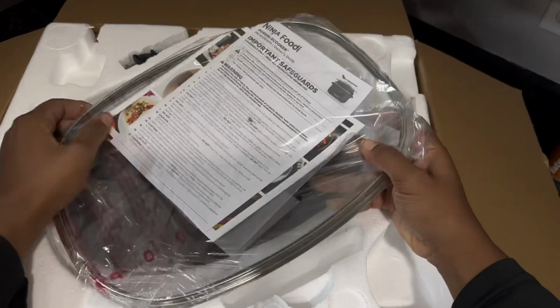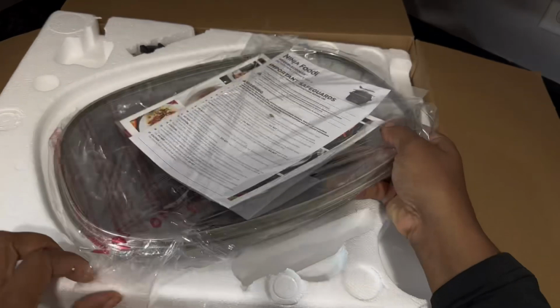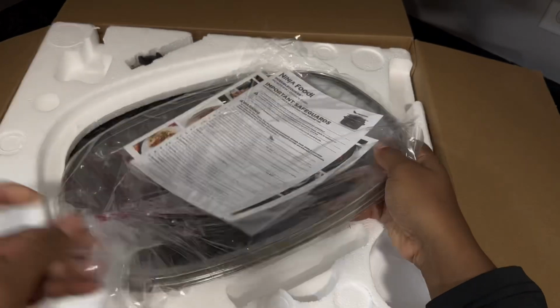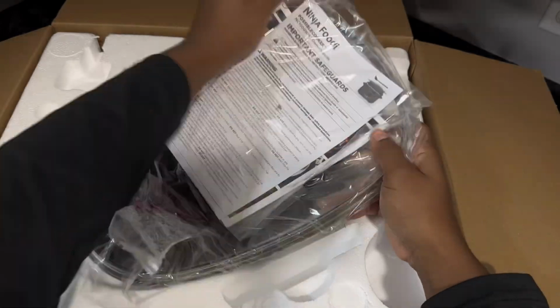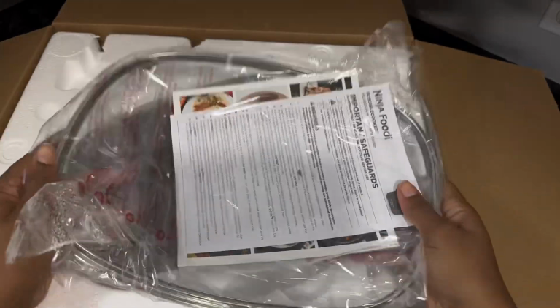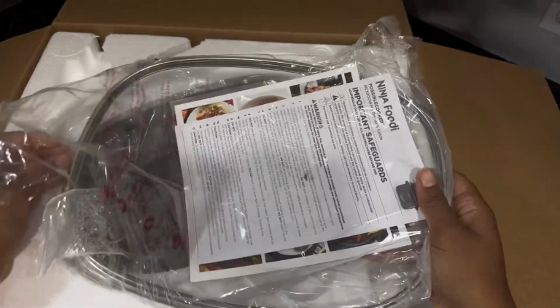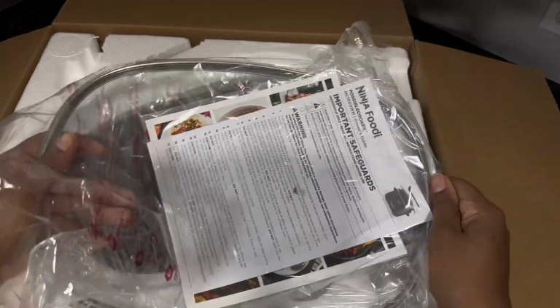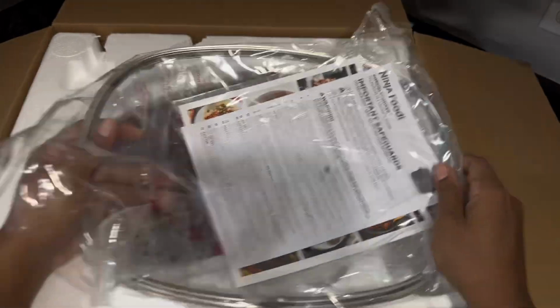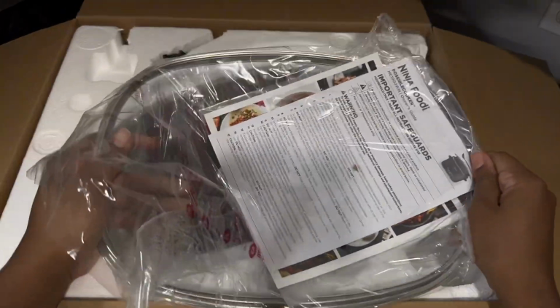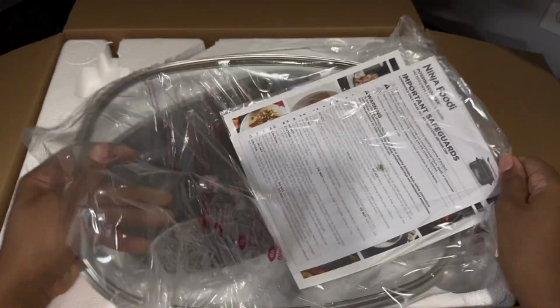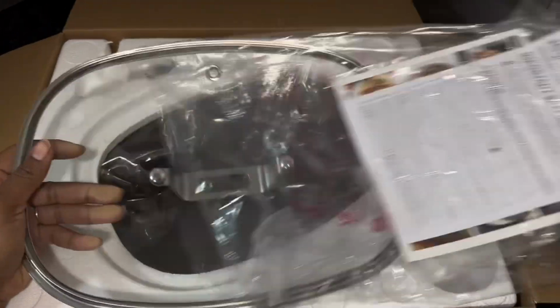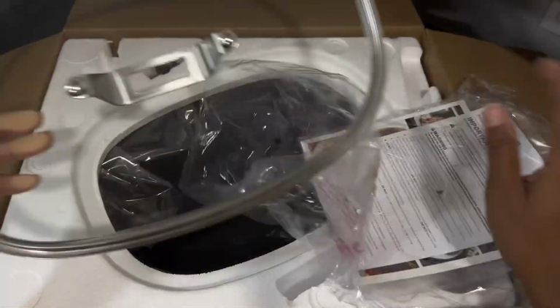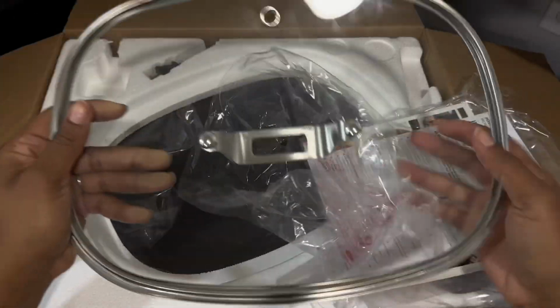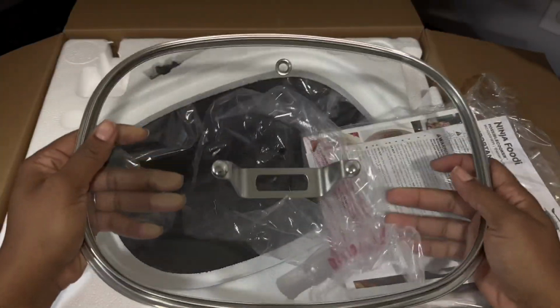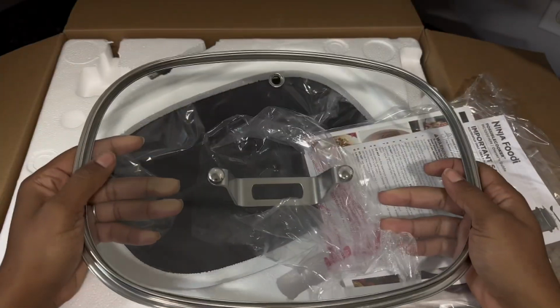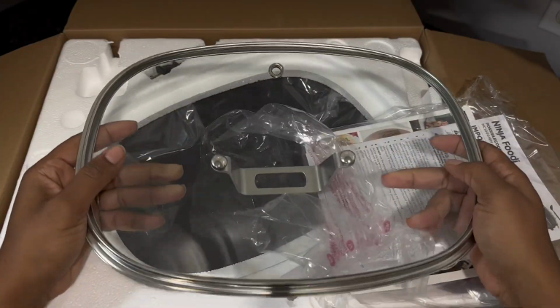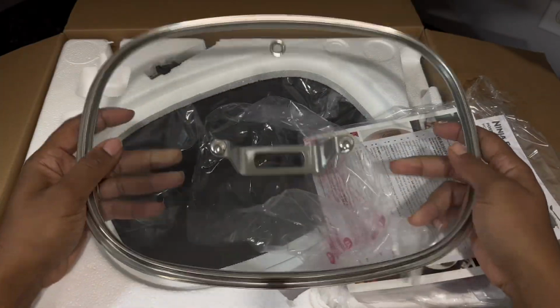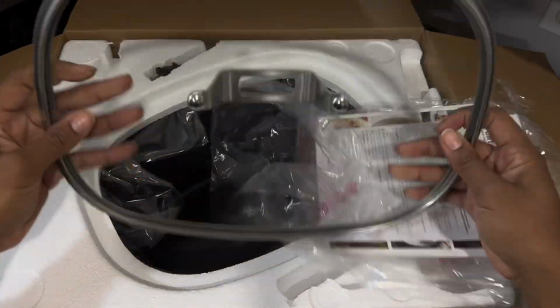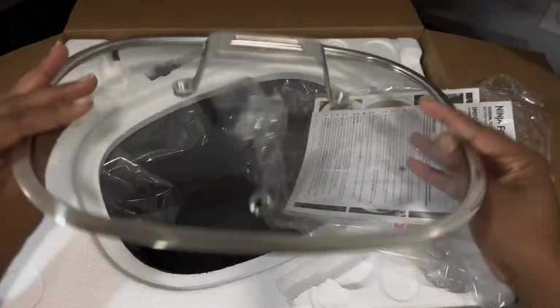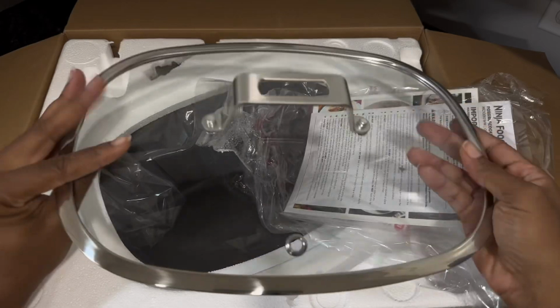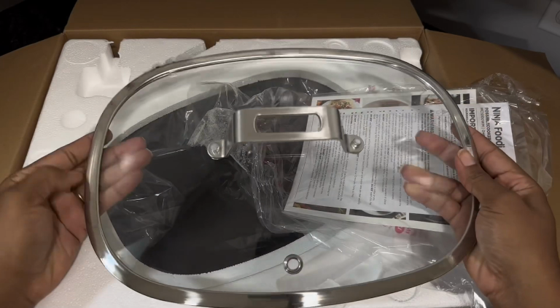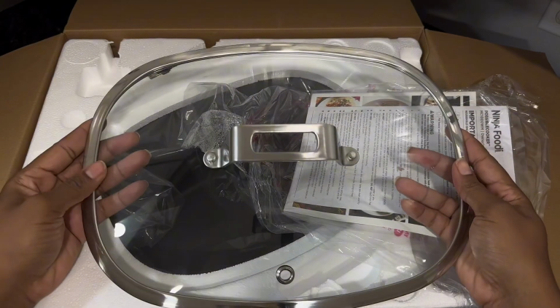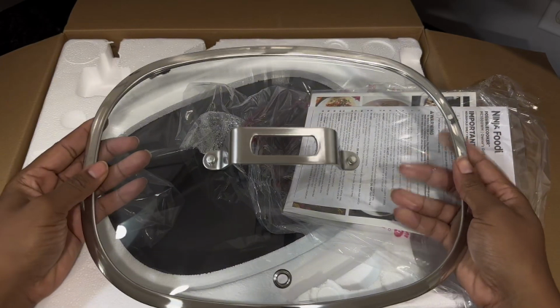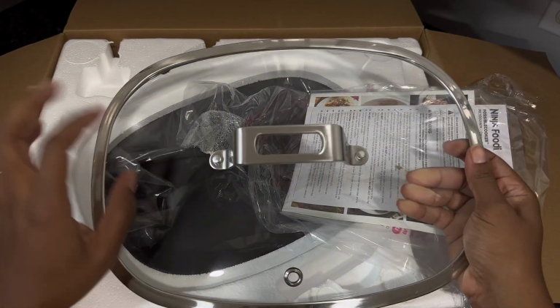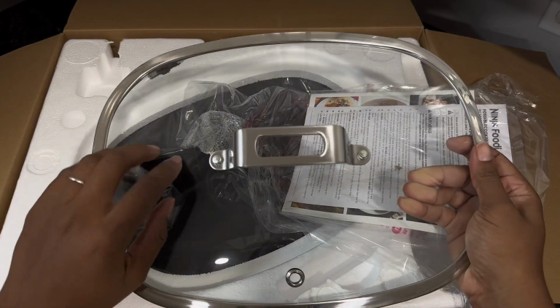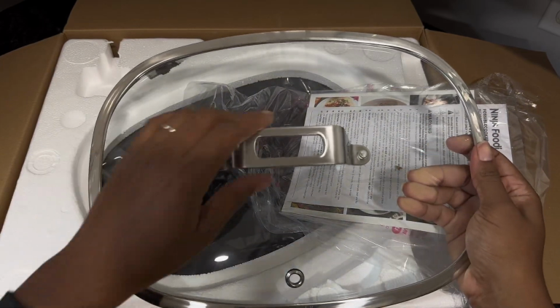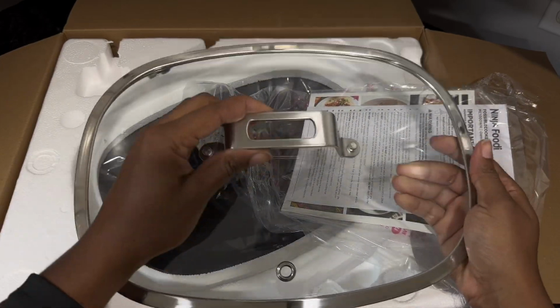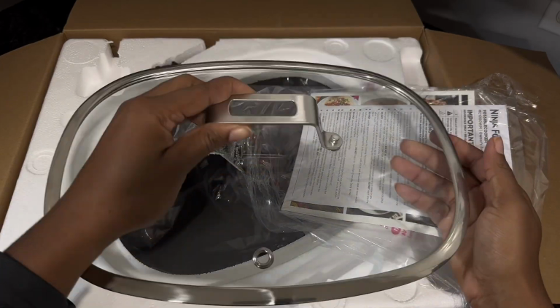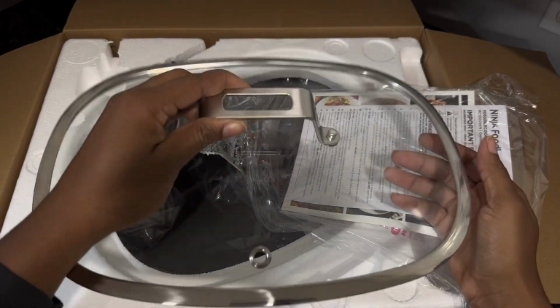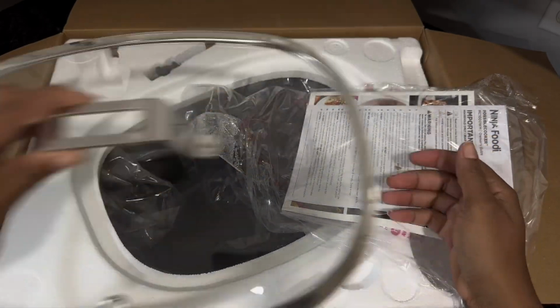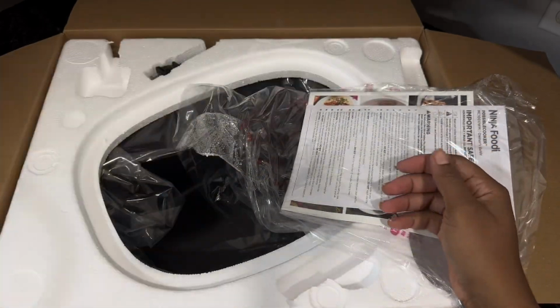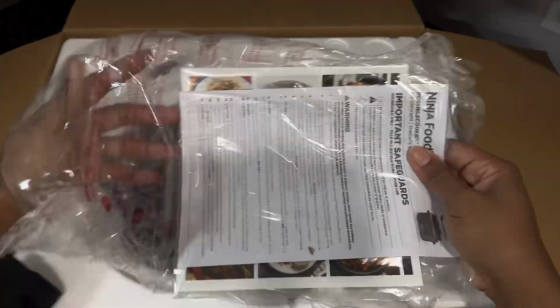Next are the instructions, the recipe book, and the lid. The lid is made of nice material — it feels sturdy and has a good handle size. You can also see there is a hole for the steamer.